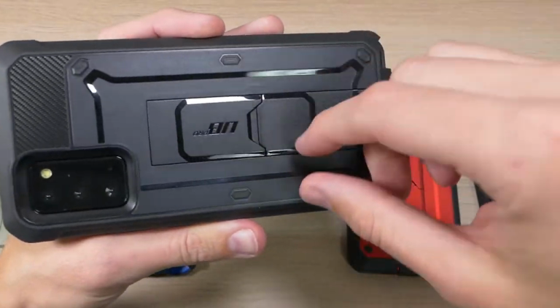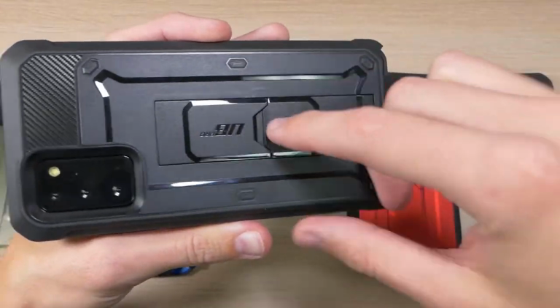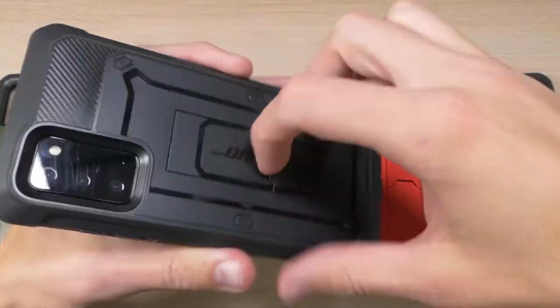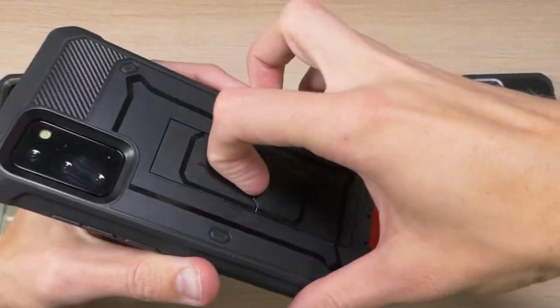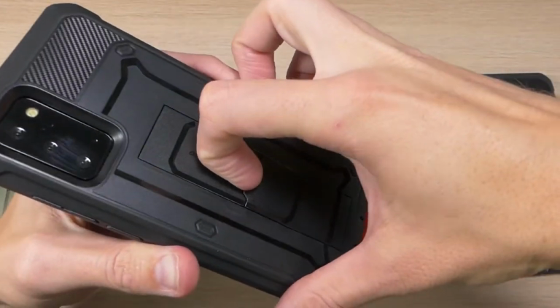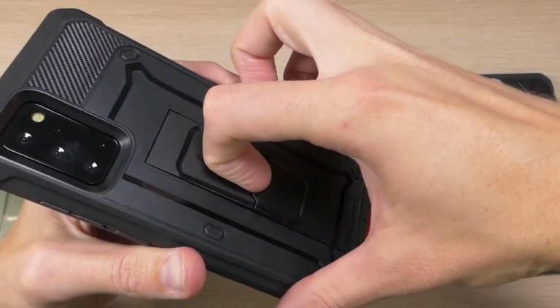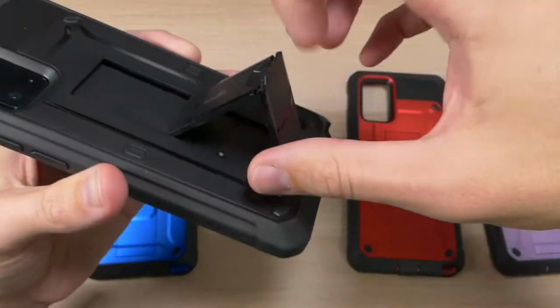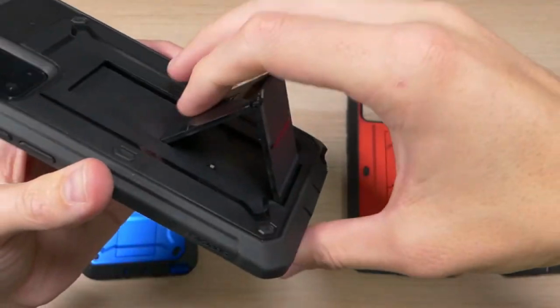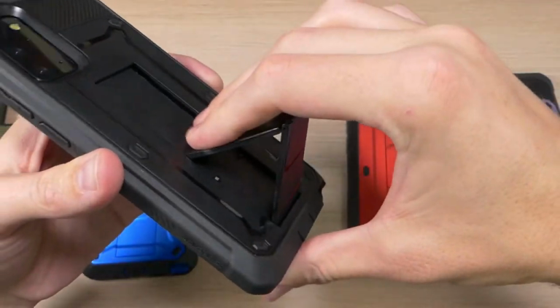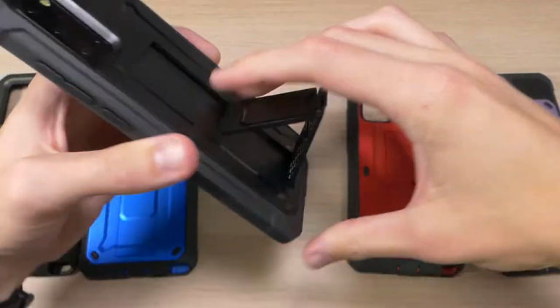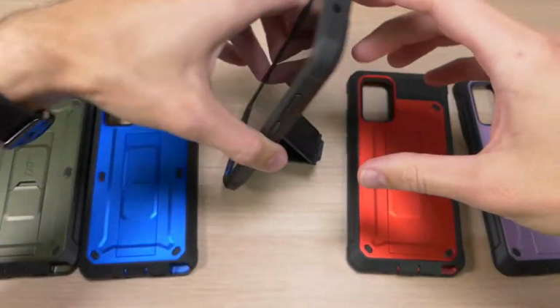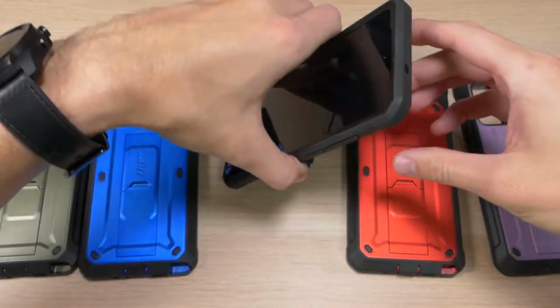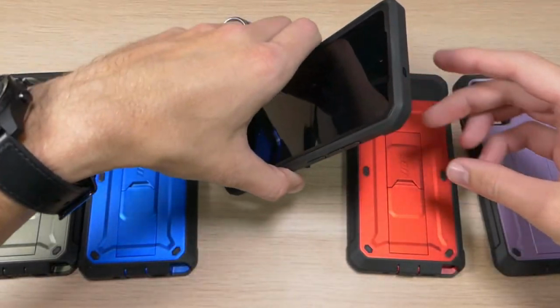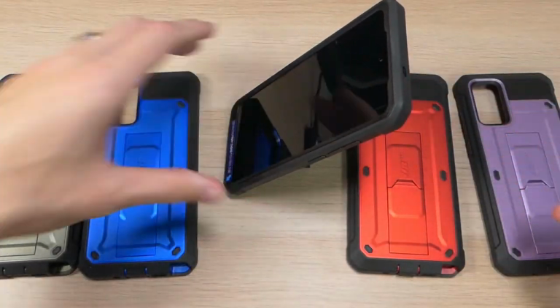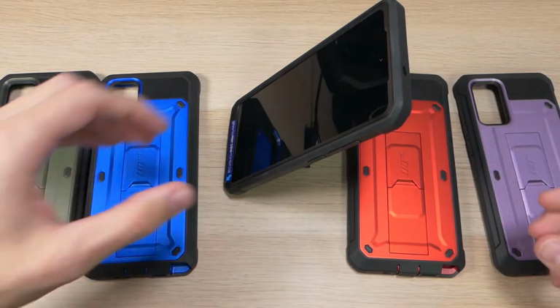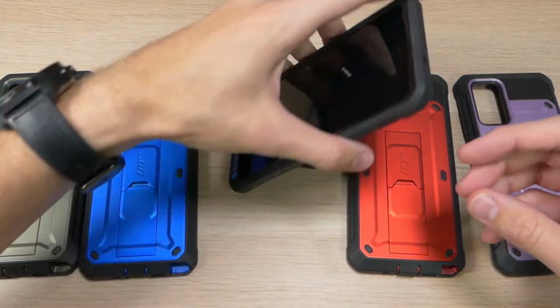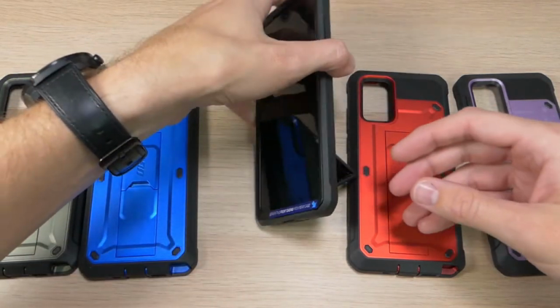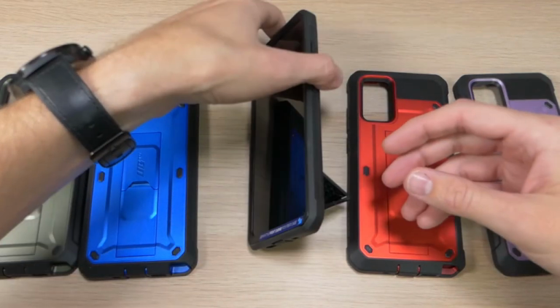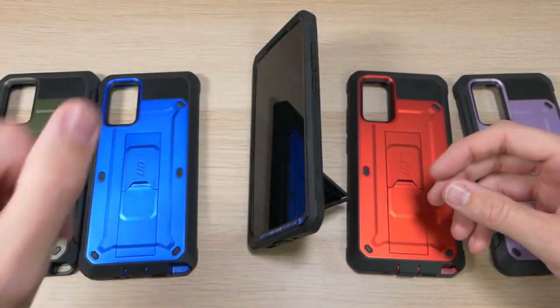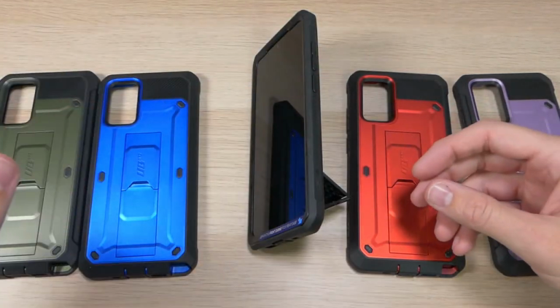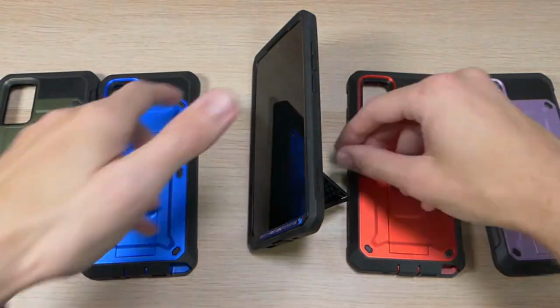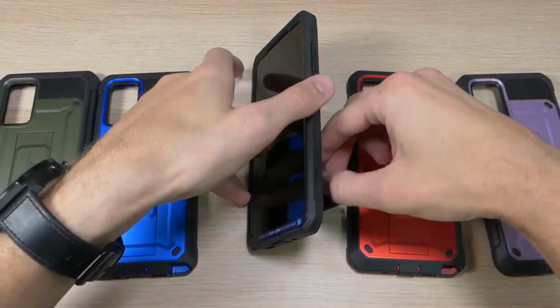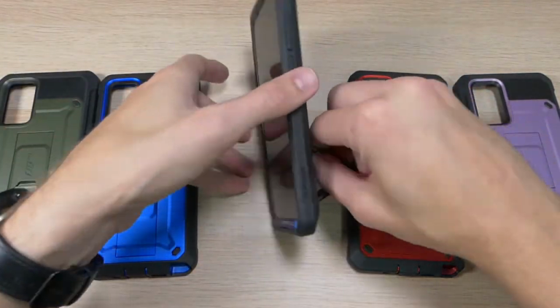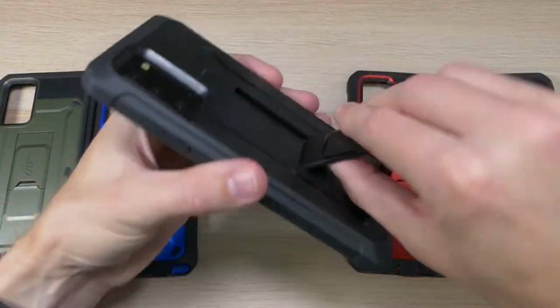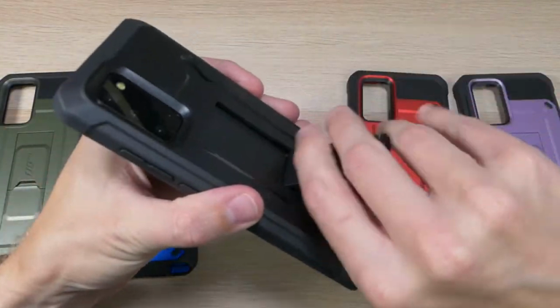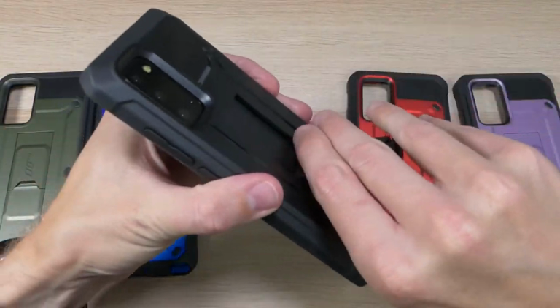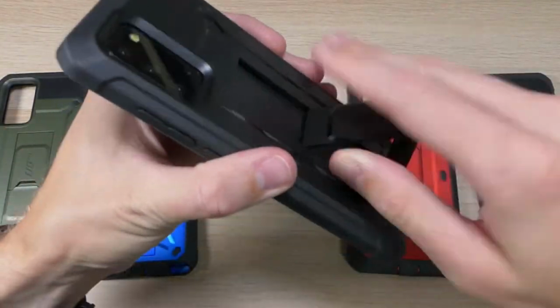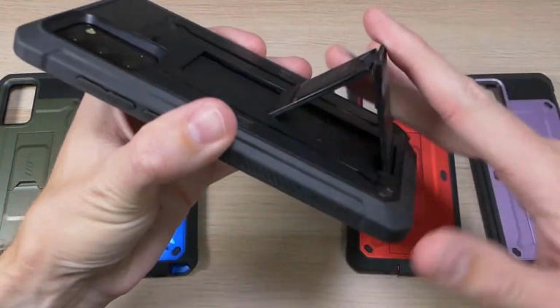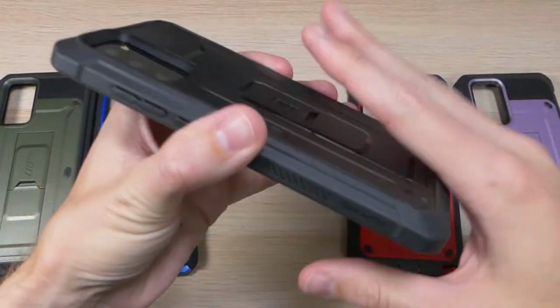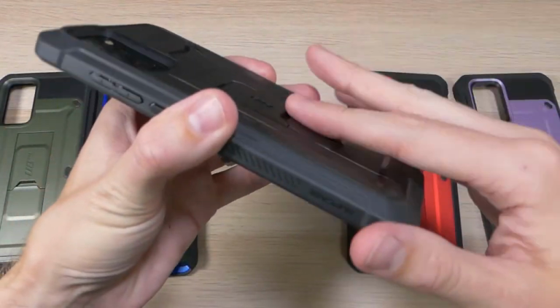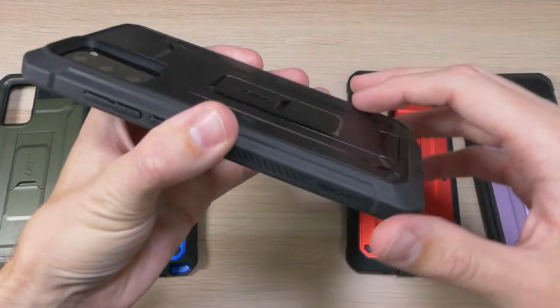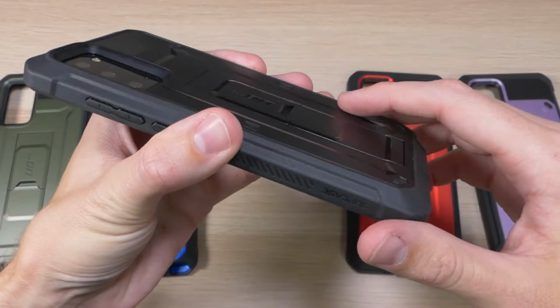On the back we also have a kickstand — you can pop that out and use your device in portrait or landscape mode, and then when you're done with it you just pop that back down and you're good.